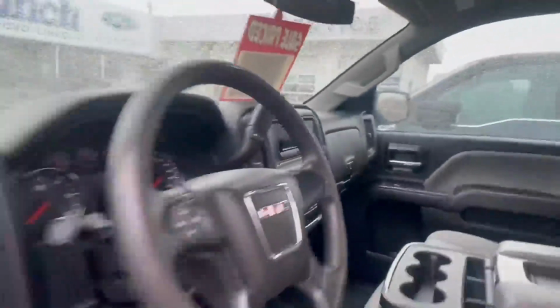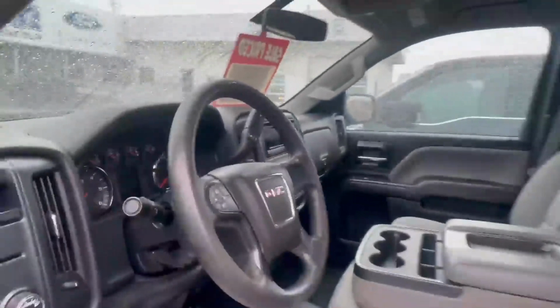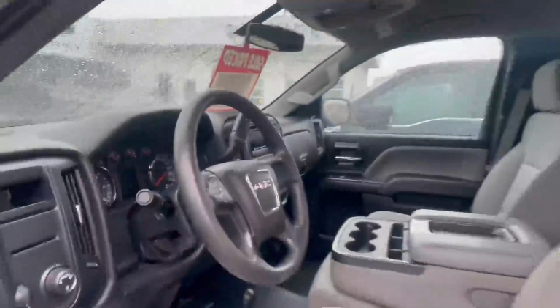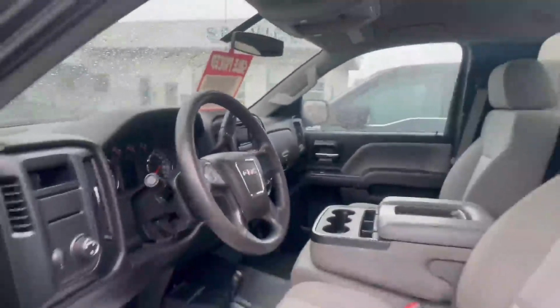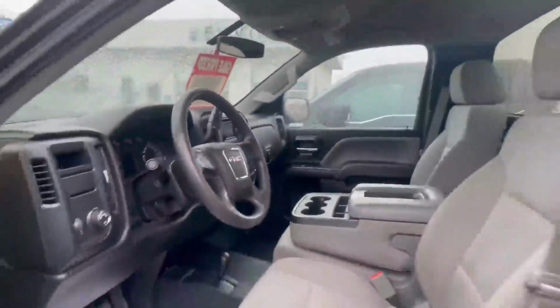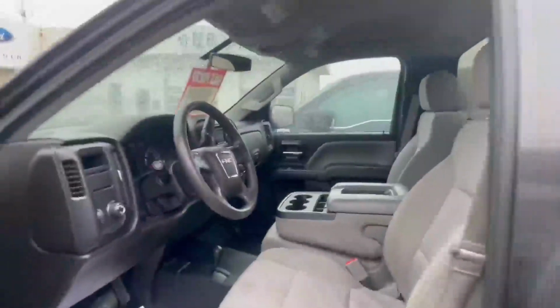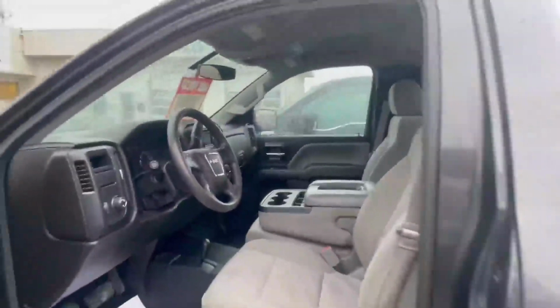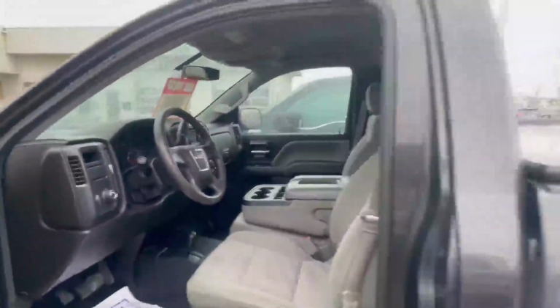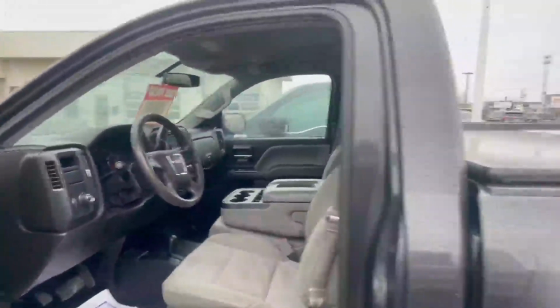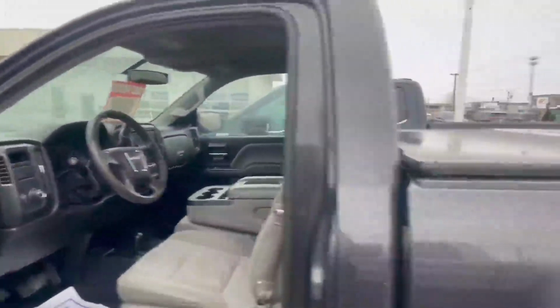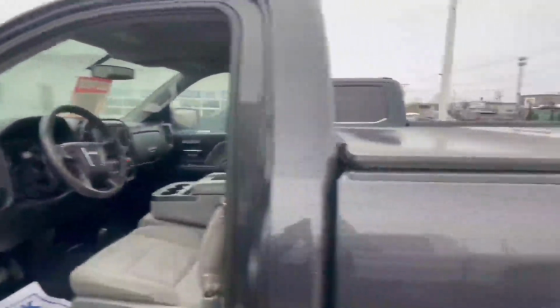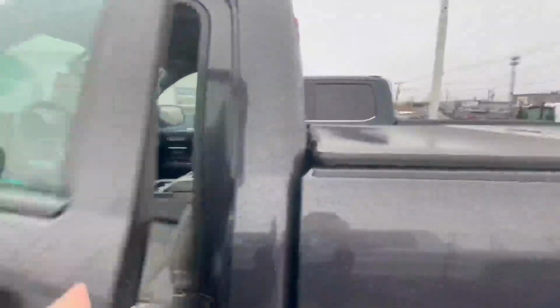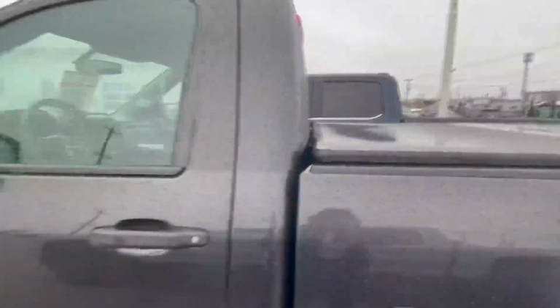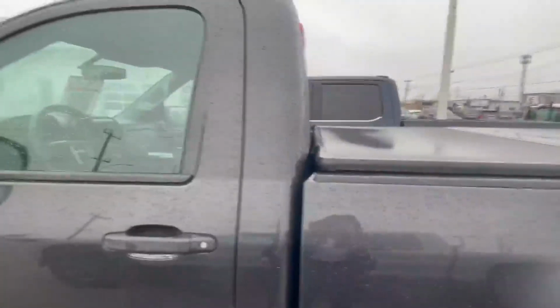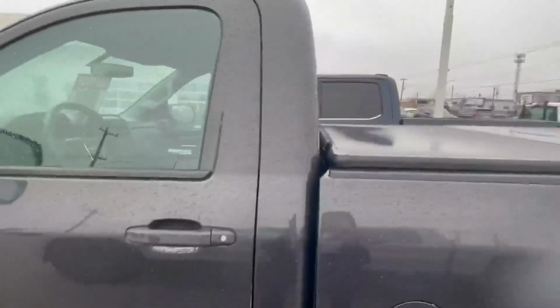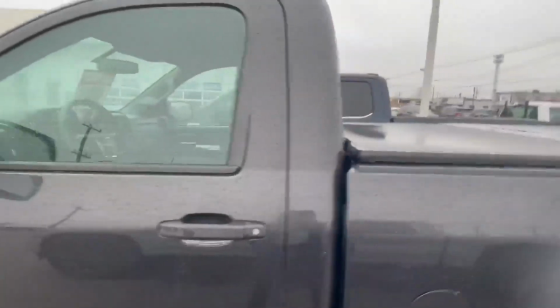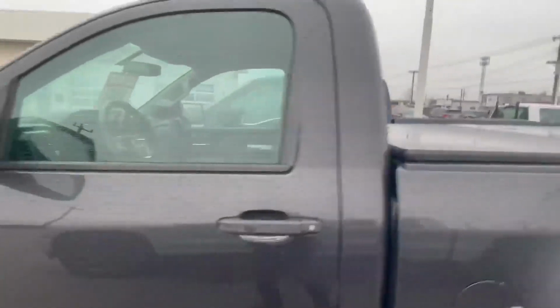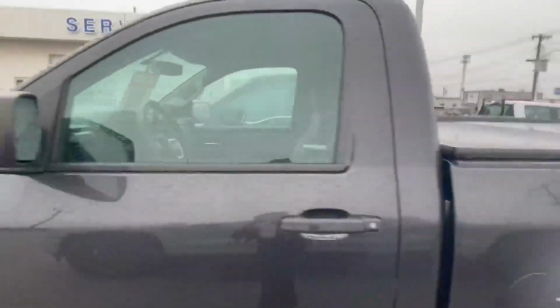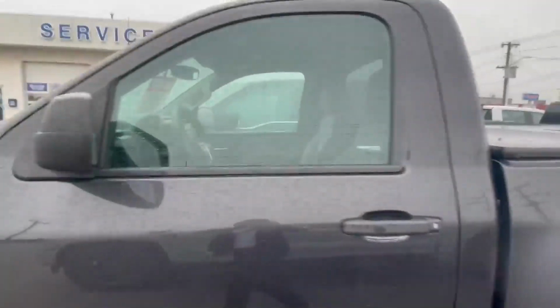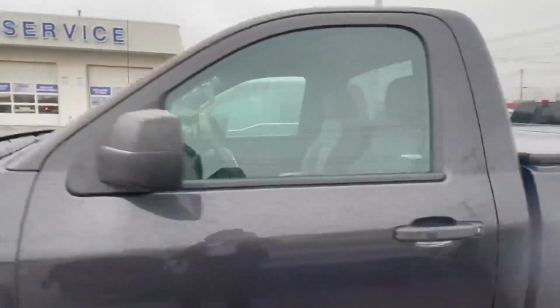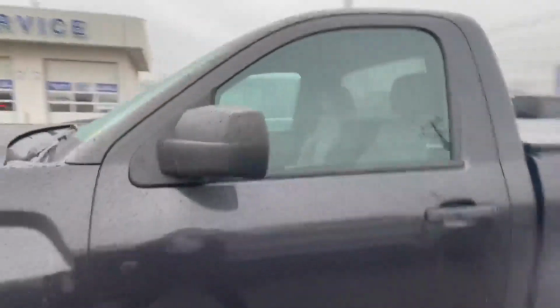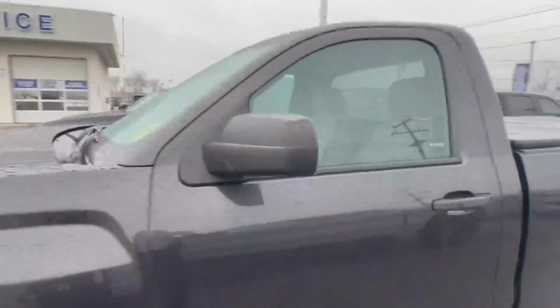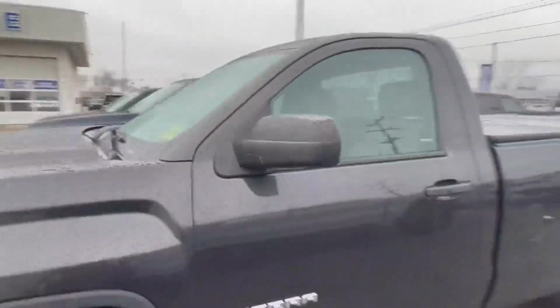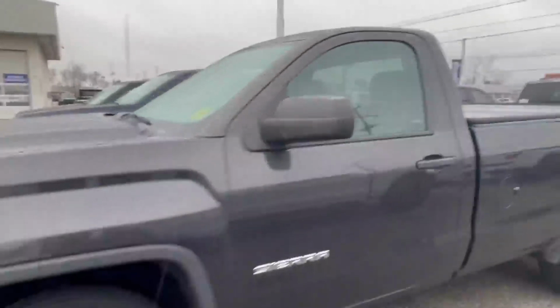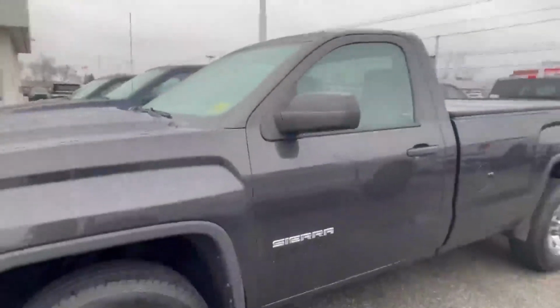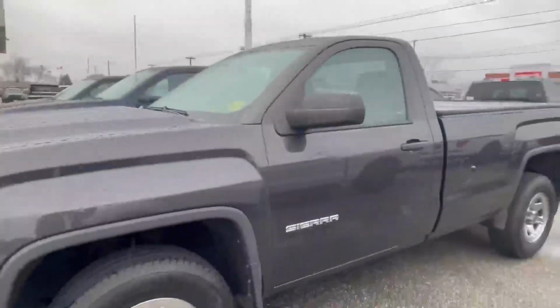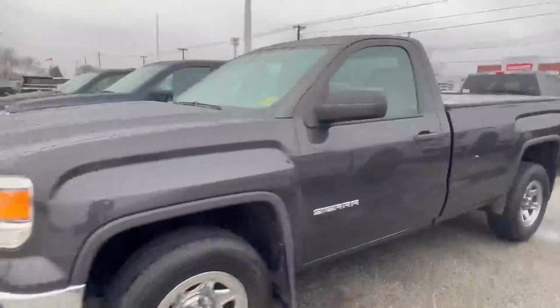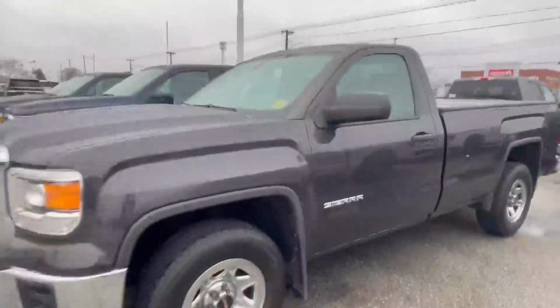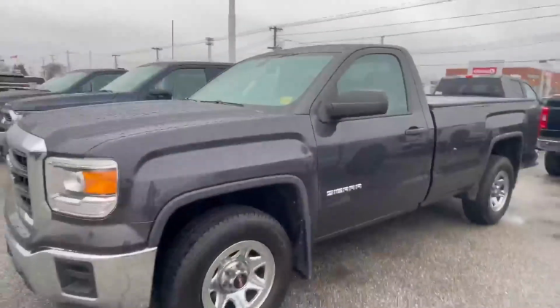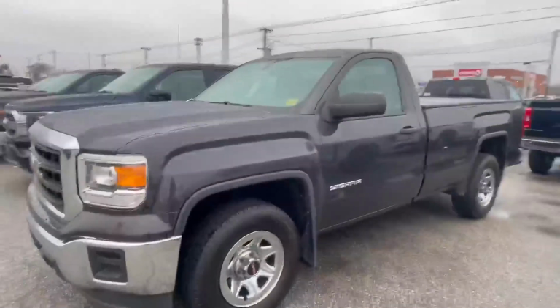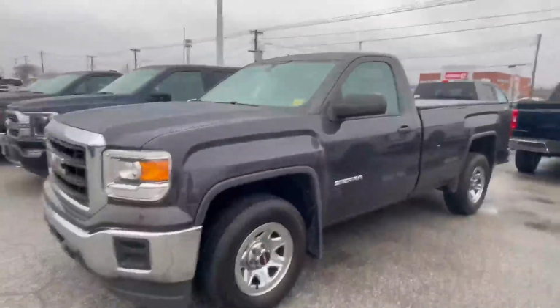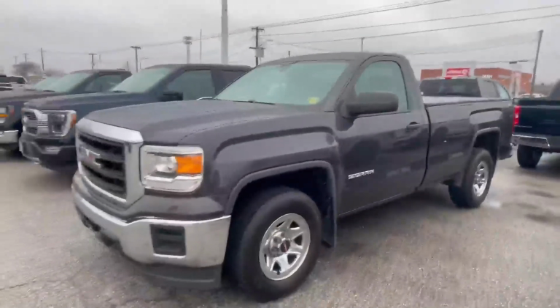If you like this truck, call me — Melissa Hardman — at 519-466-1566. Have a great day!